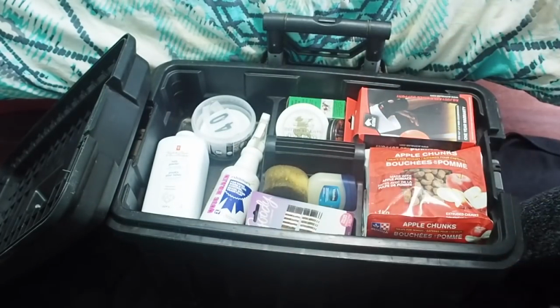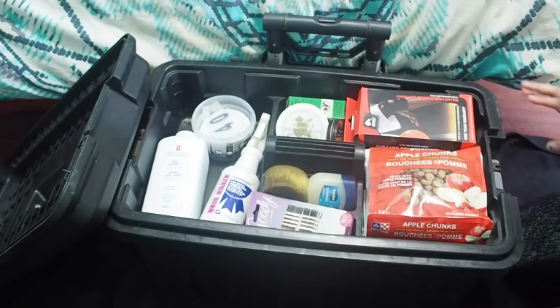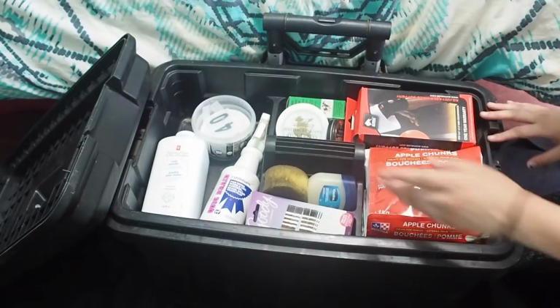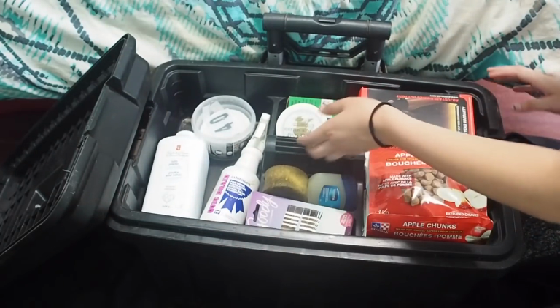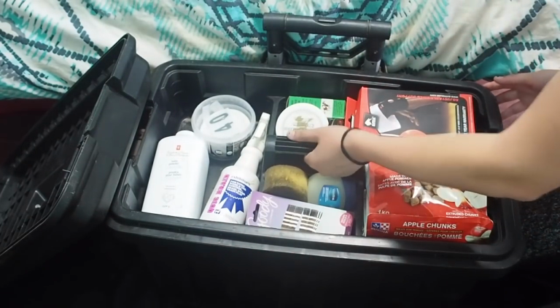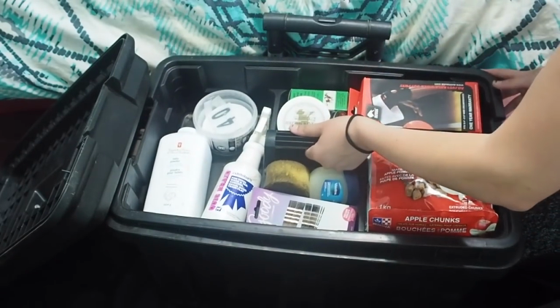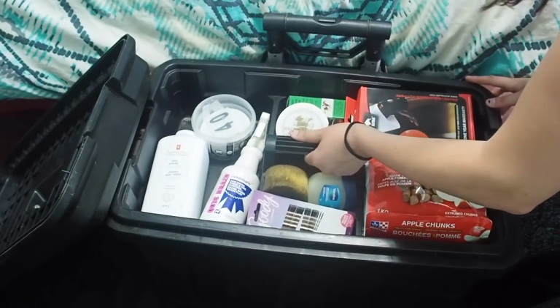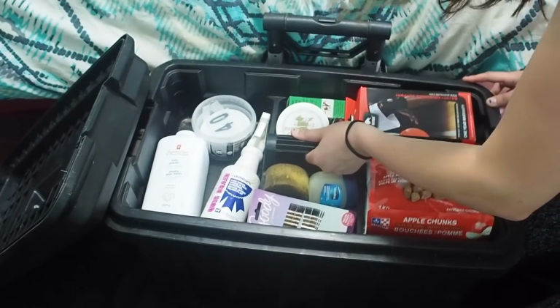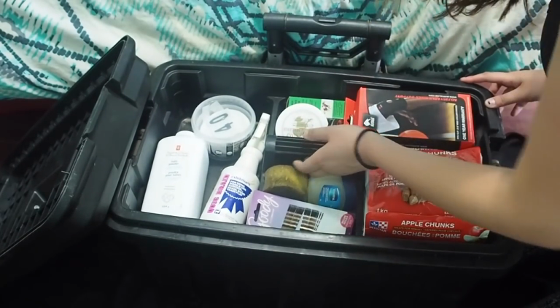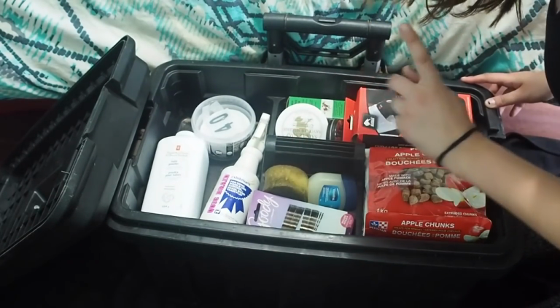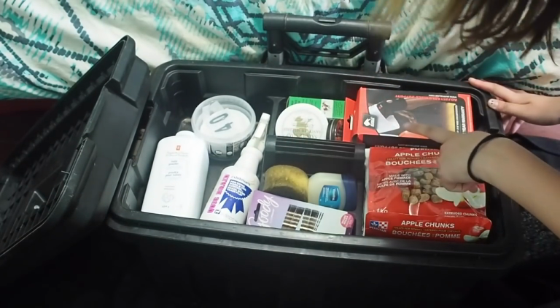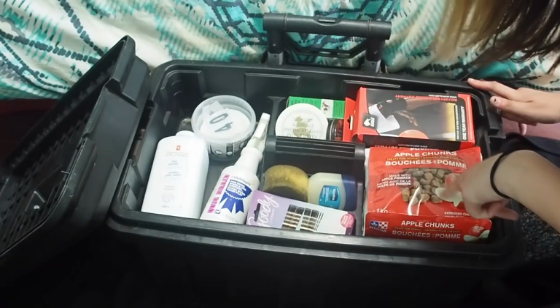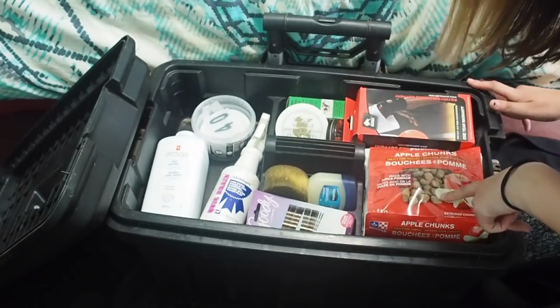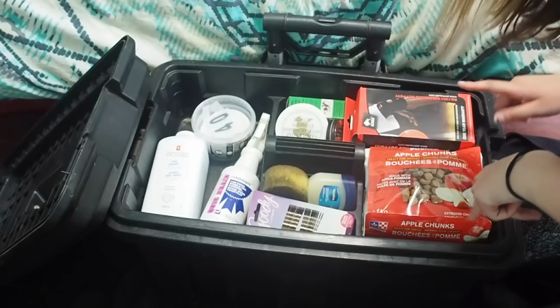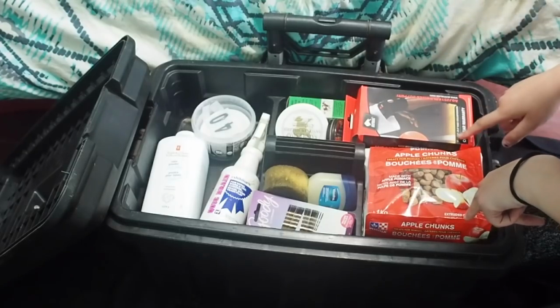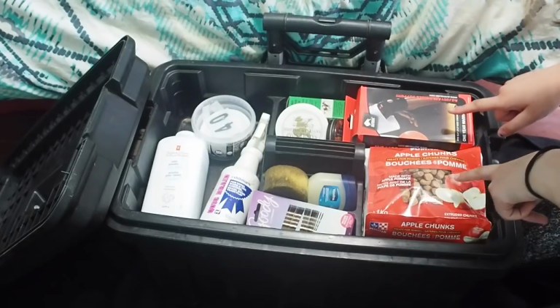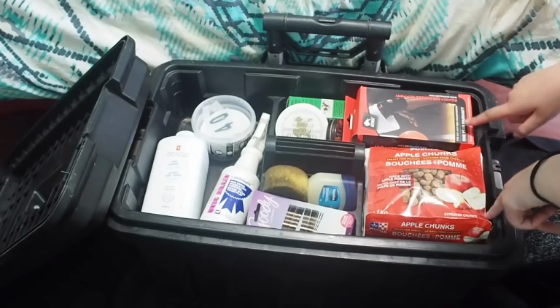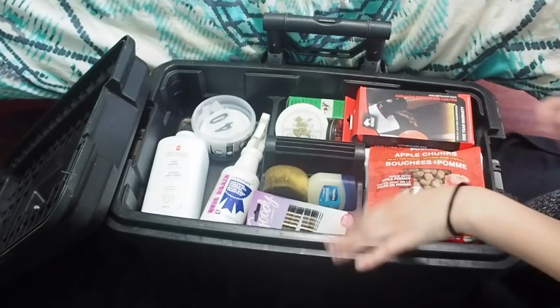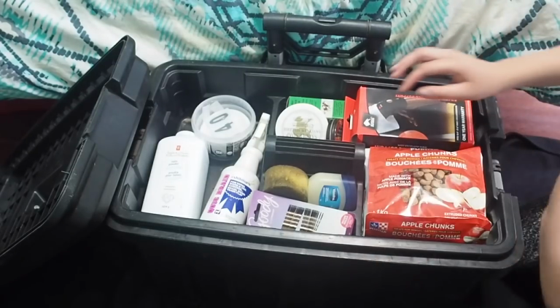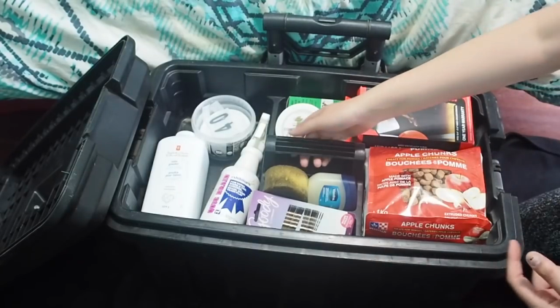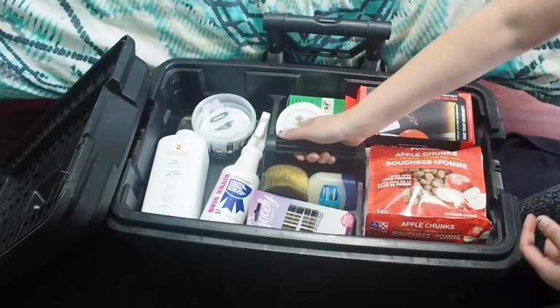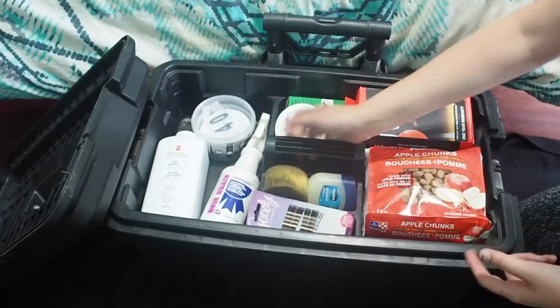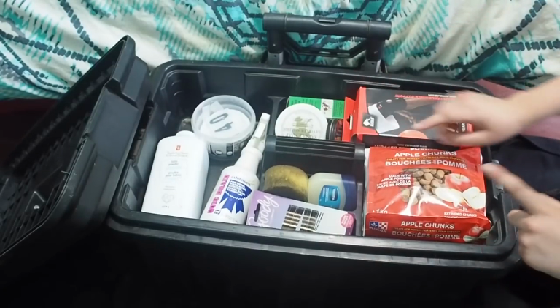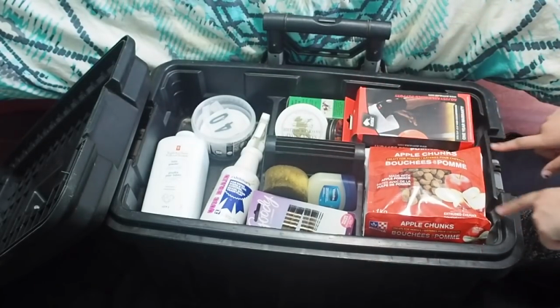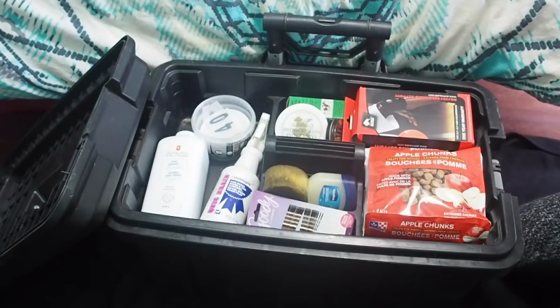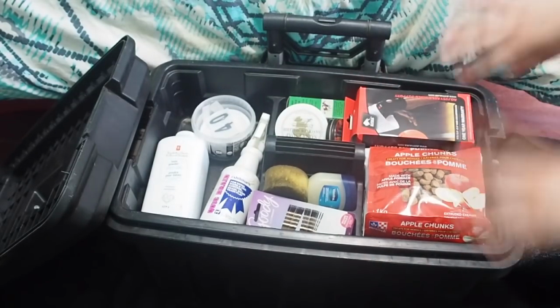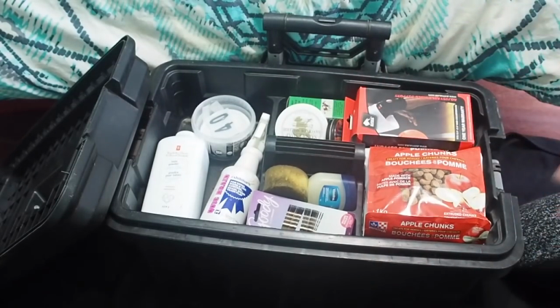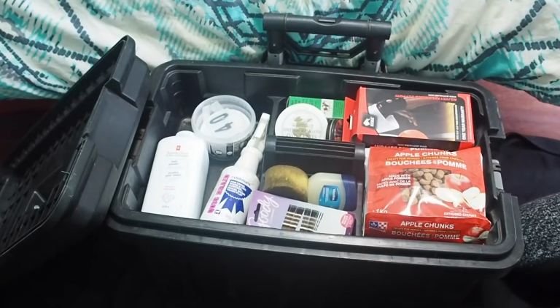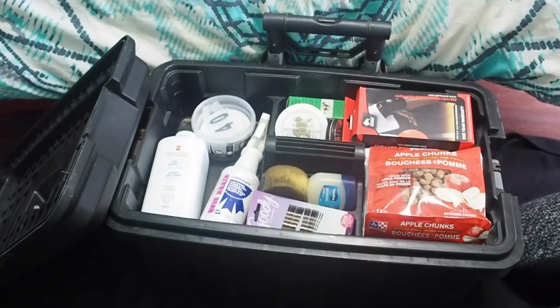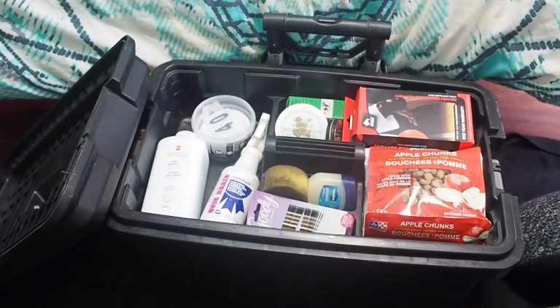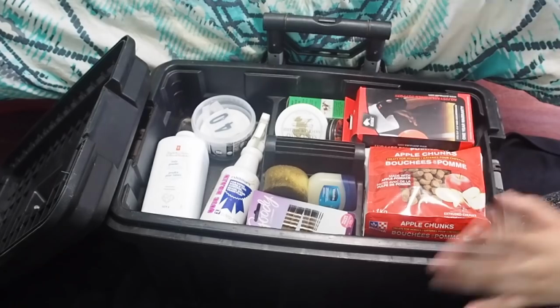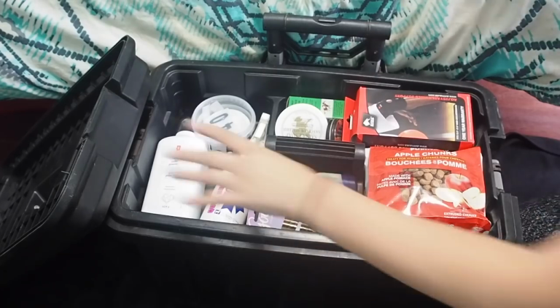There's like a little carrying compartment, and when I go to shows, I usually put my brushes in here so I can carry it if I need it.